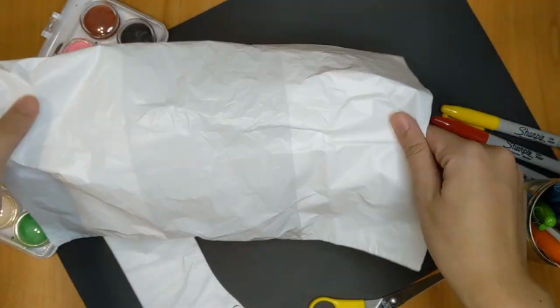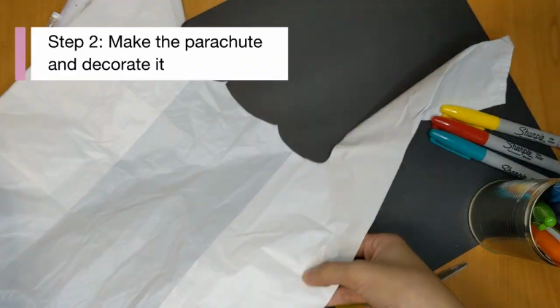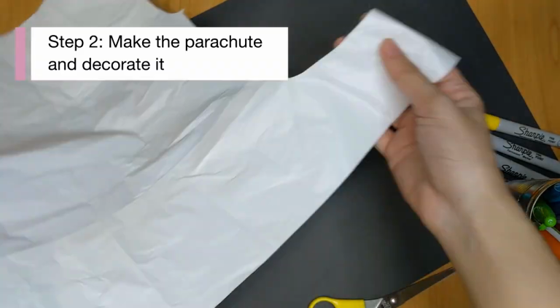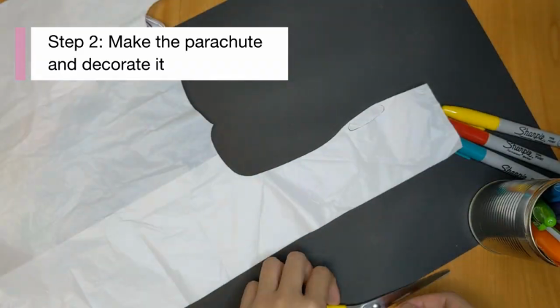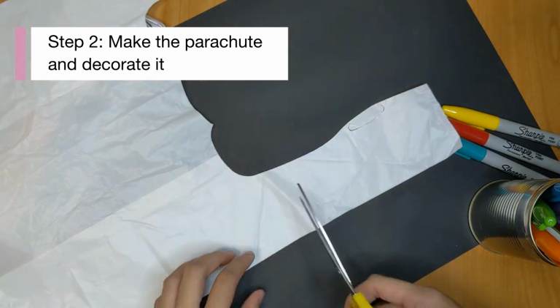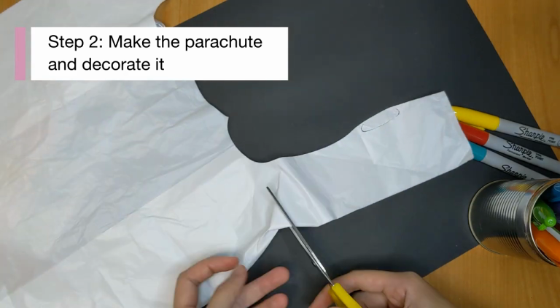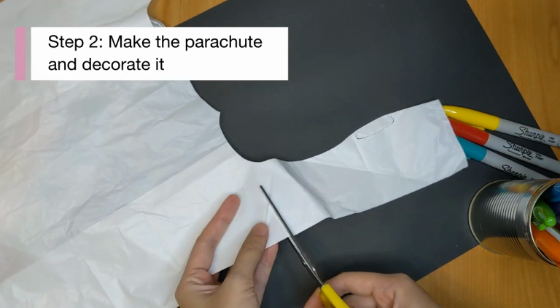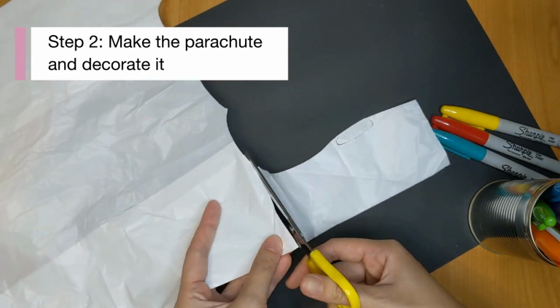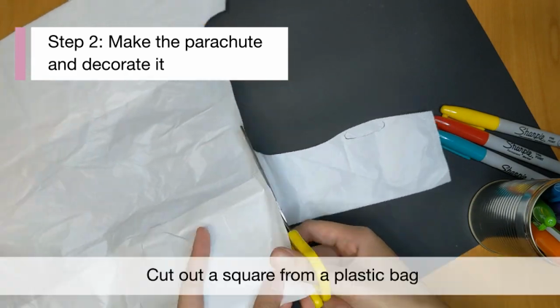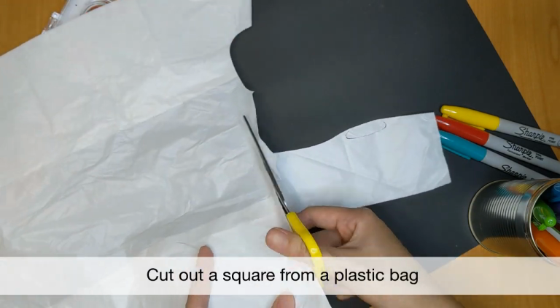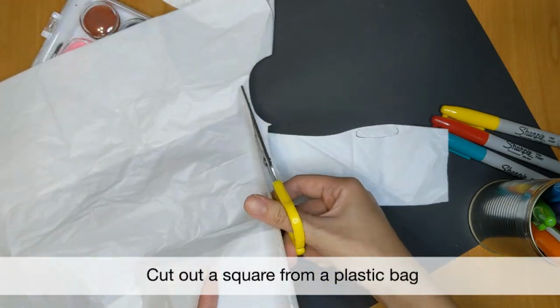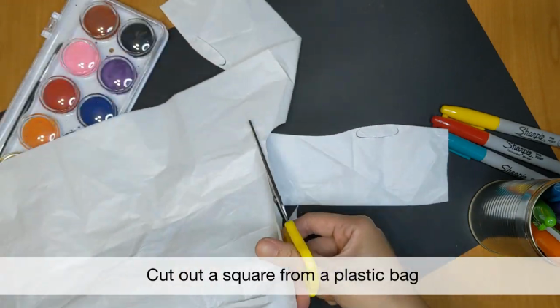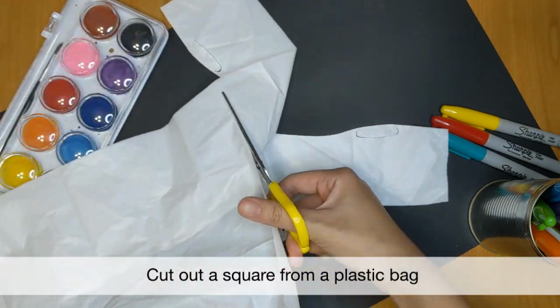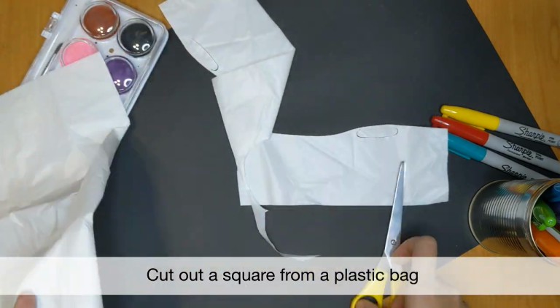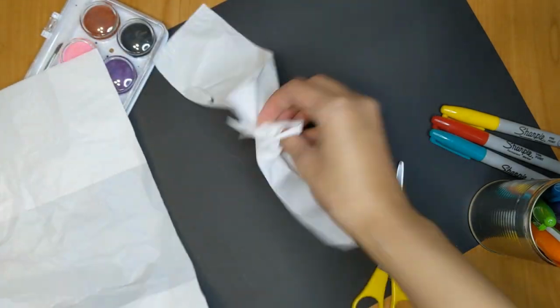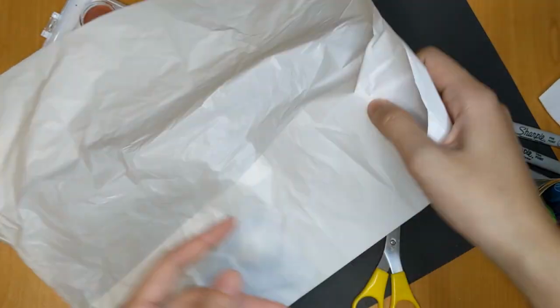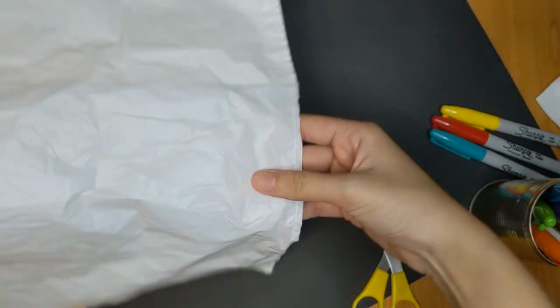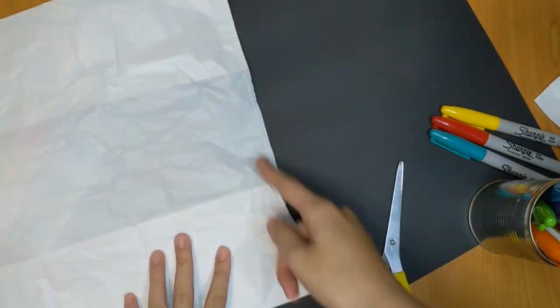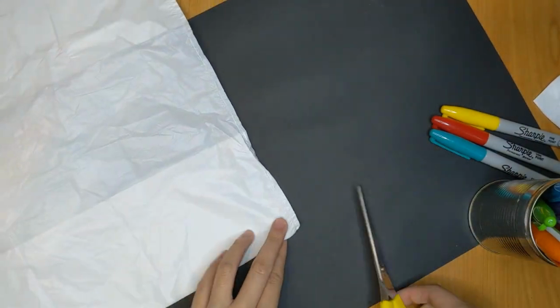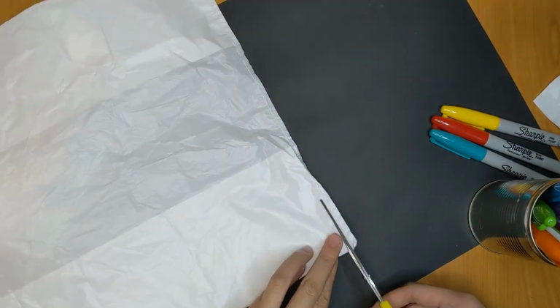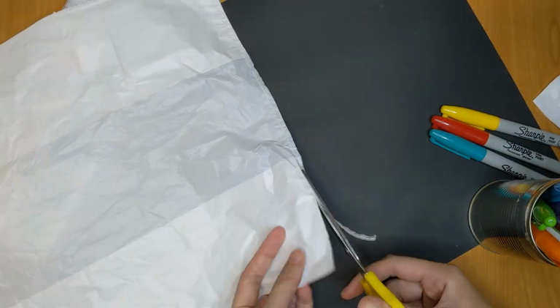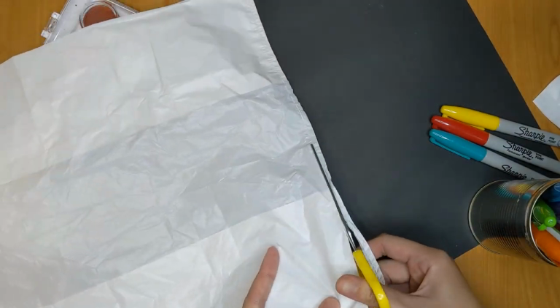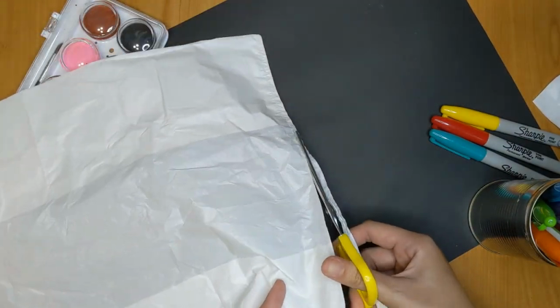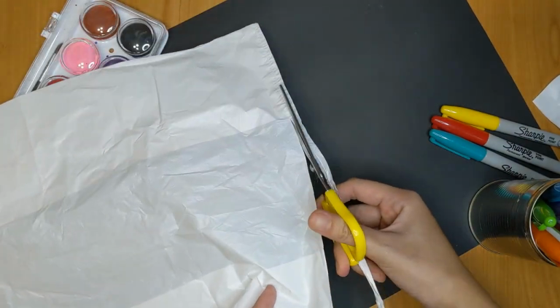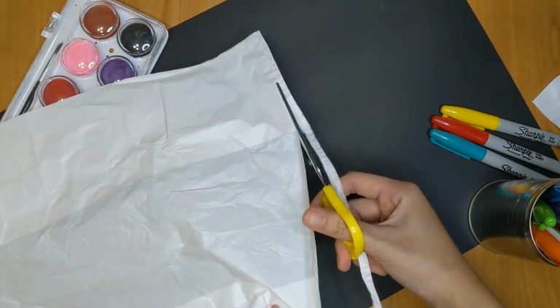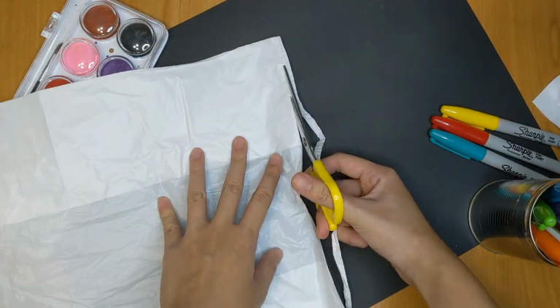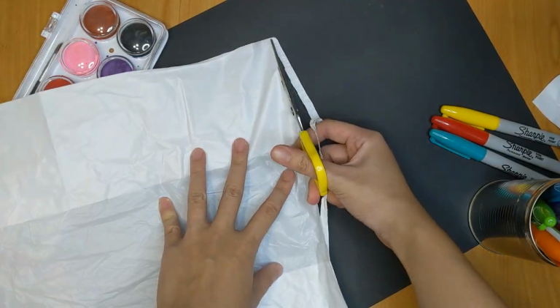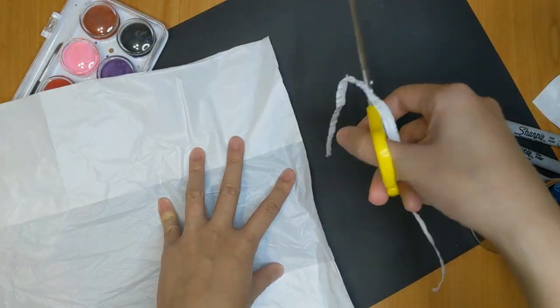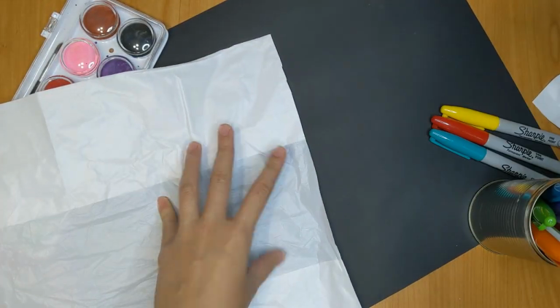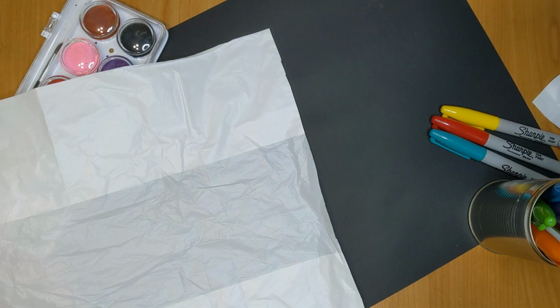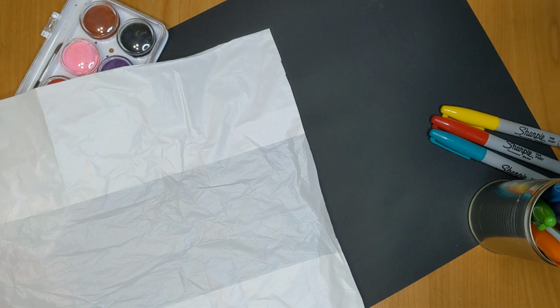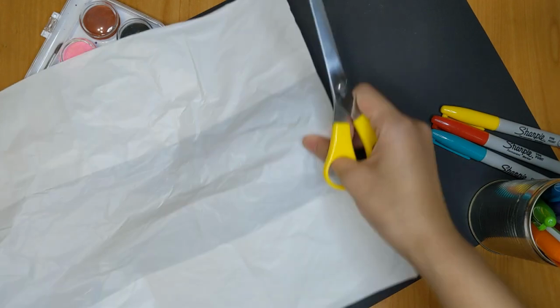Let's start making the parachute. We want to cut out a square from this plastic bag. First, cut away the uneven sides — that includes the handles and the bottom of the plastic bag. Next, we will cut open the side here.